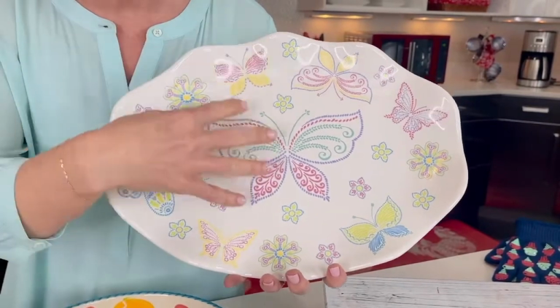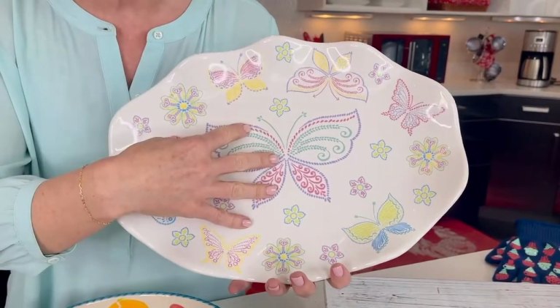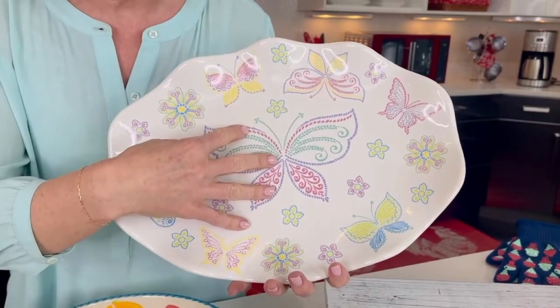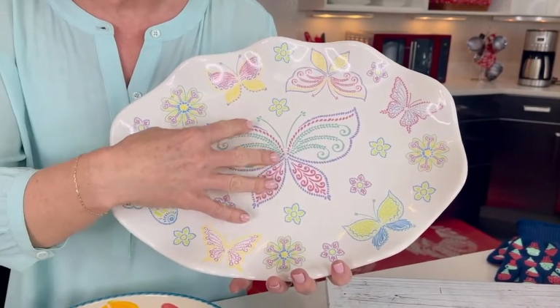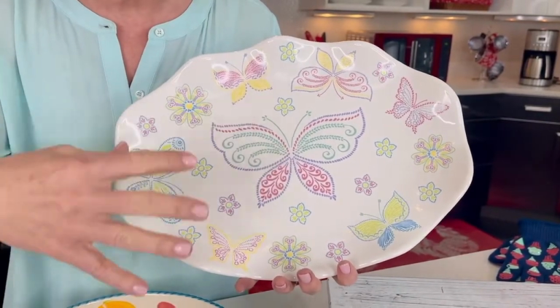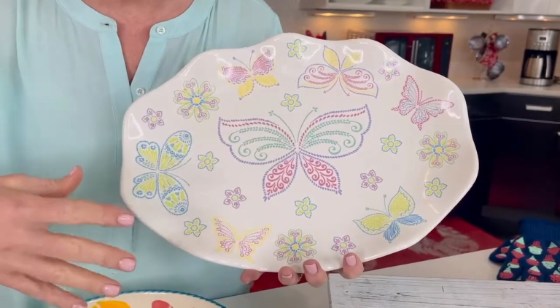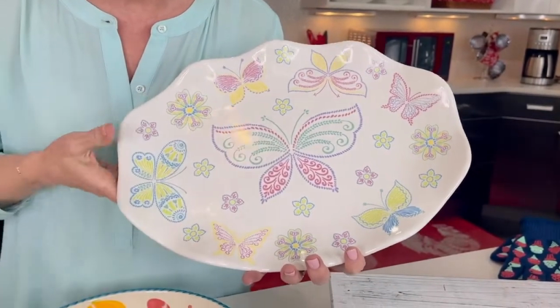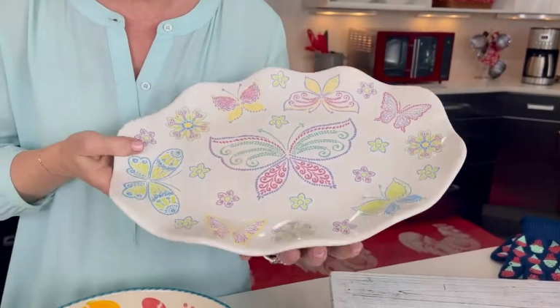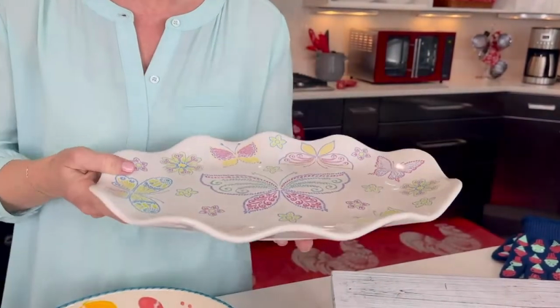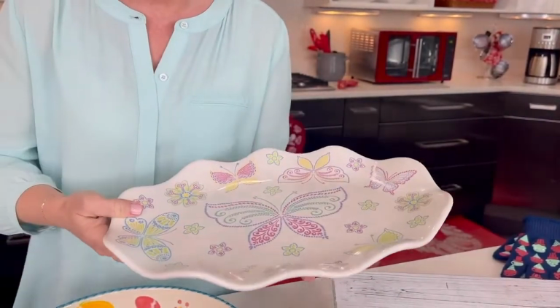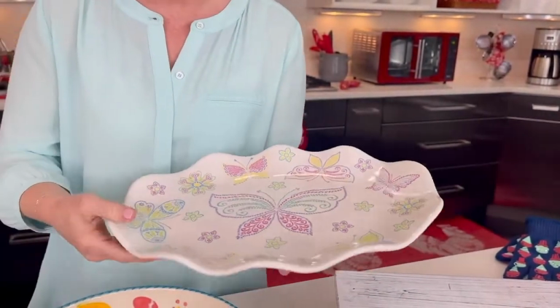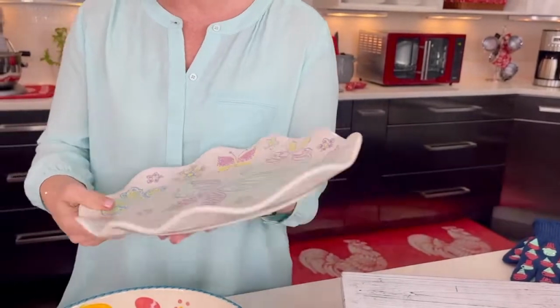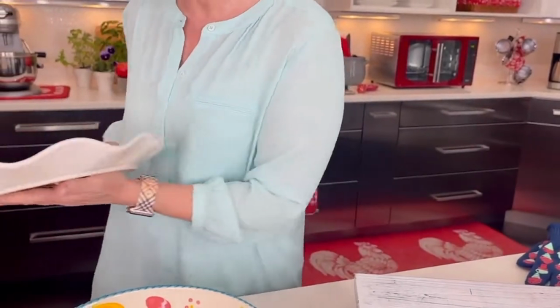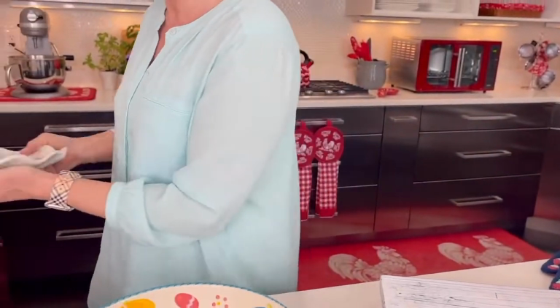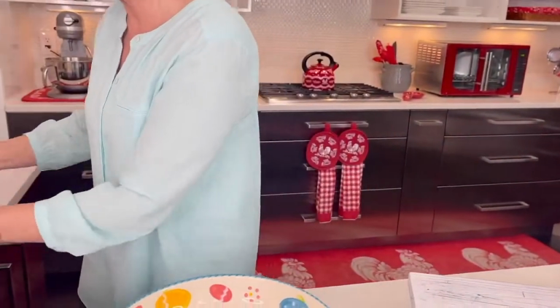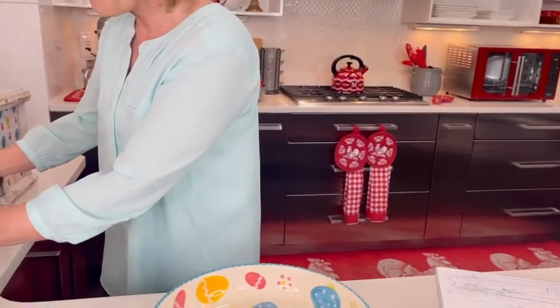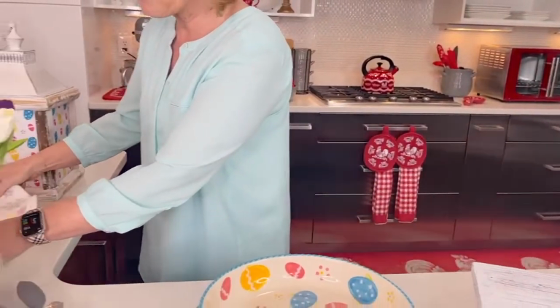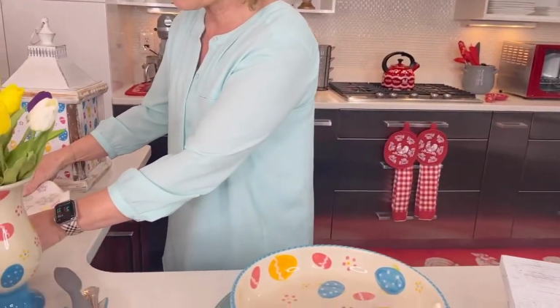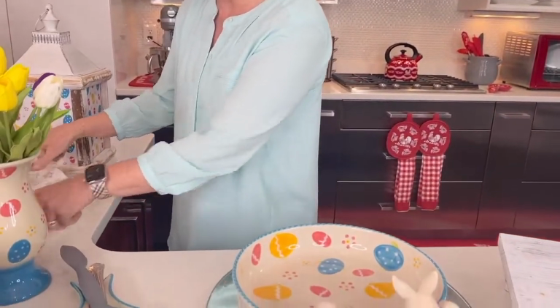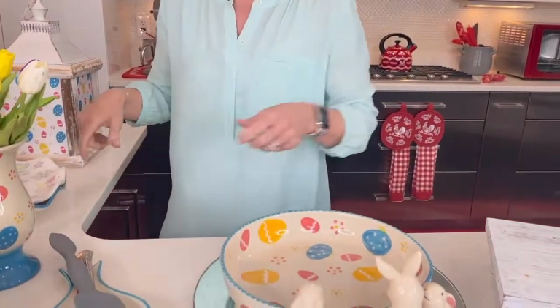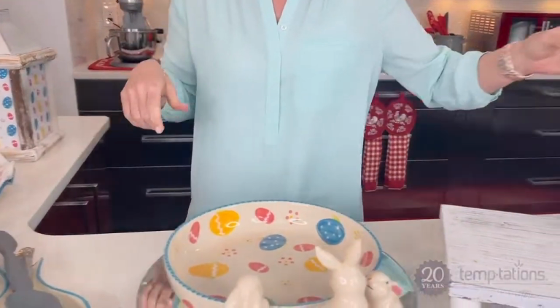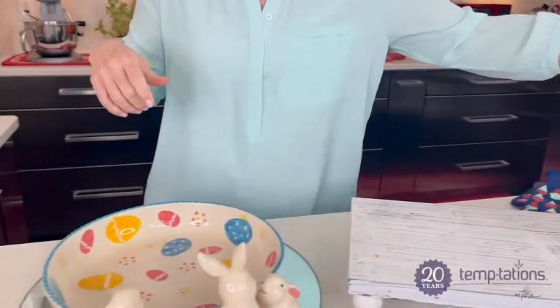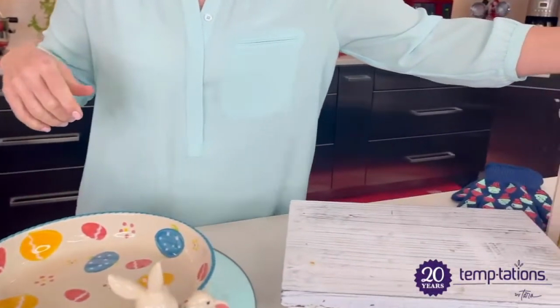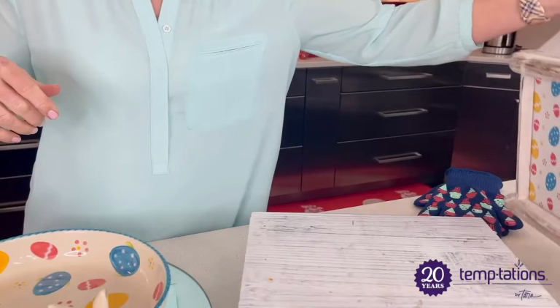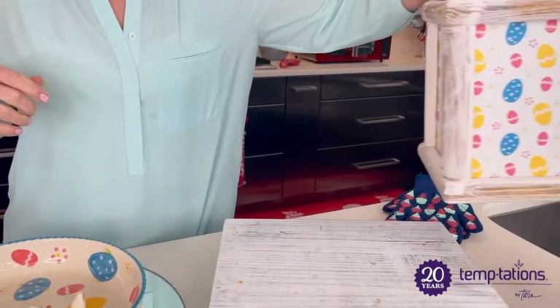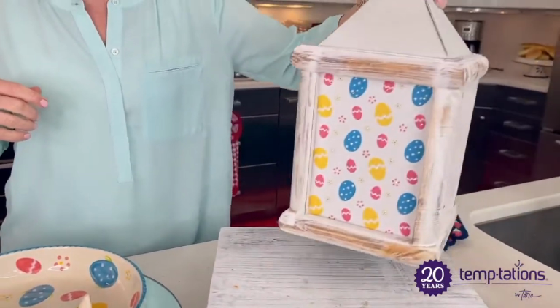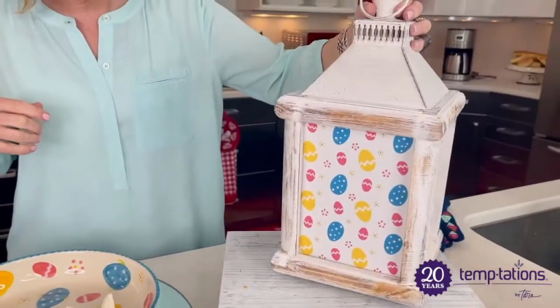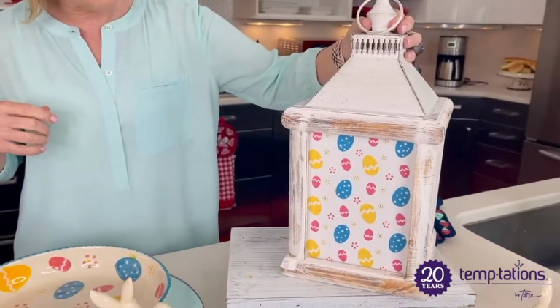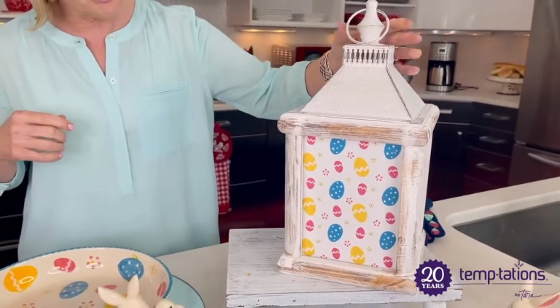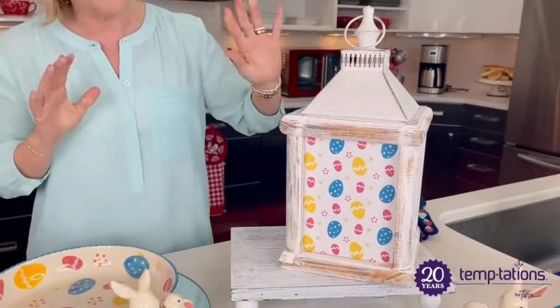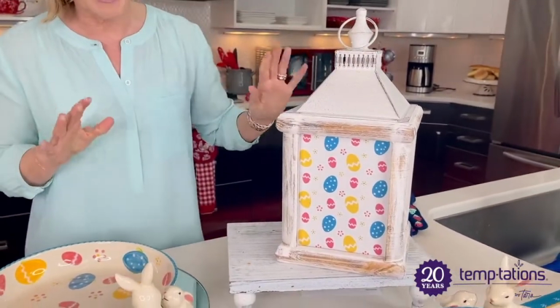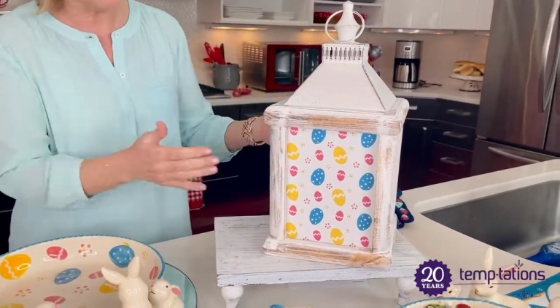This goes in the oven up to 500 degrees, the dishwasher, the fridge, the freezer, and of course the microwave. And then last but not least, we have our beautiful color morphing lanterns that you see here that are just absolutely stunning.